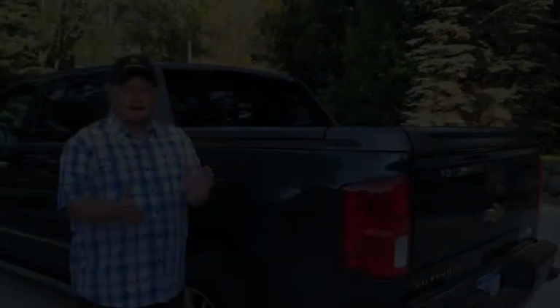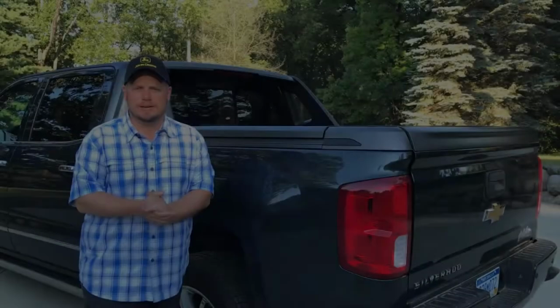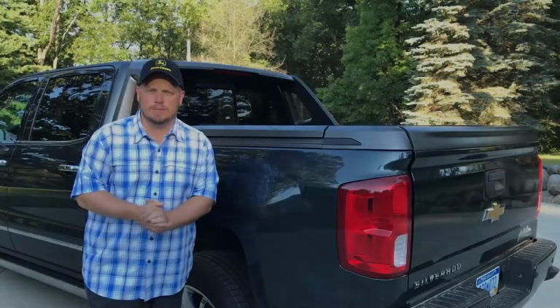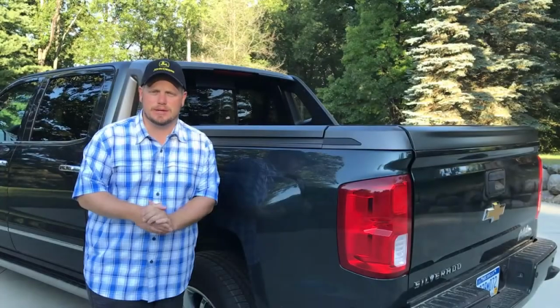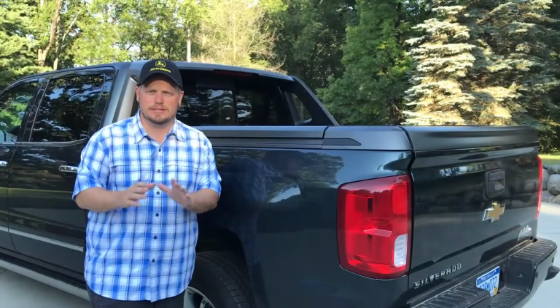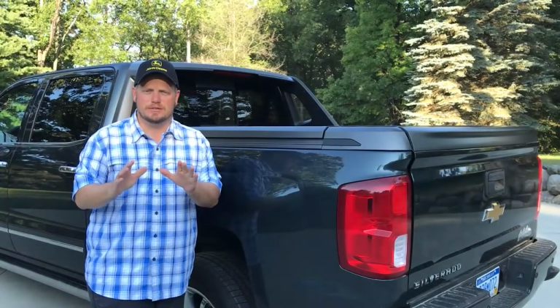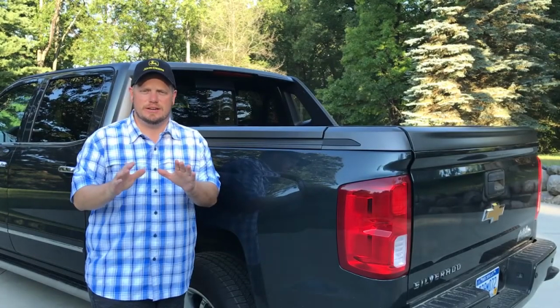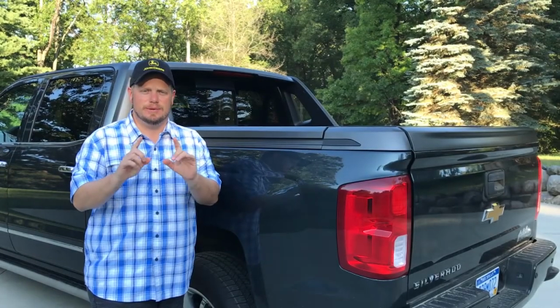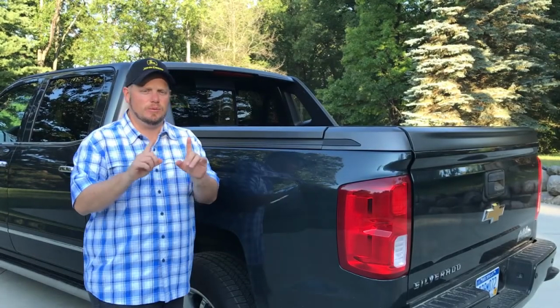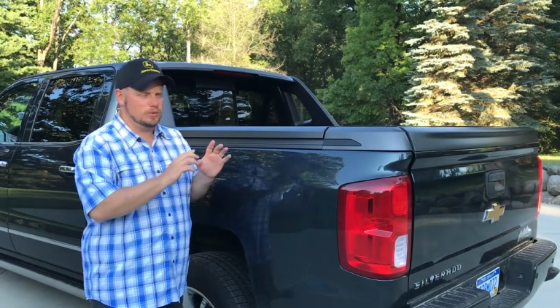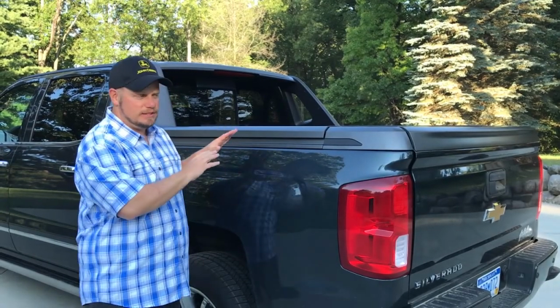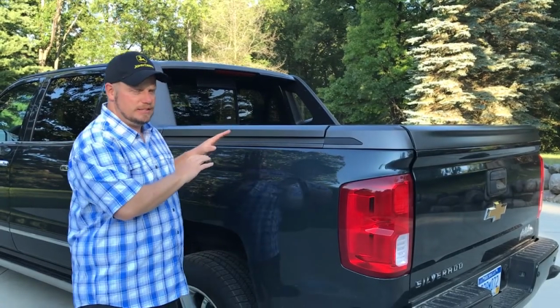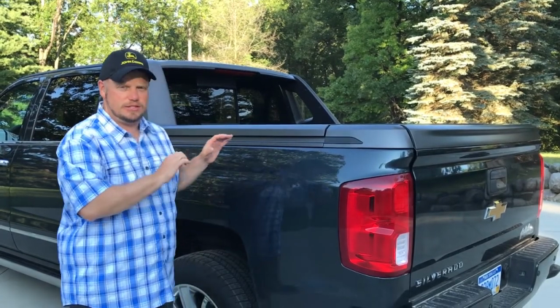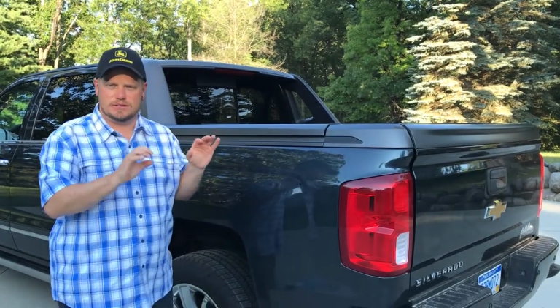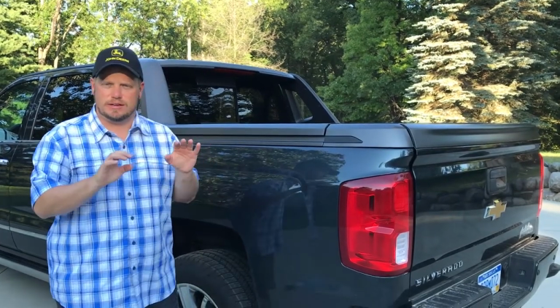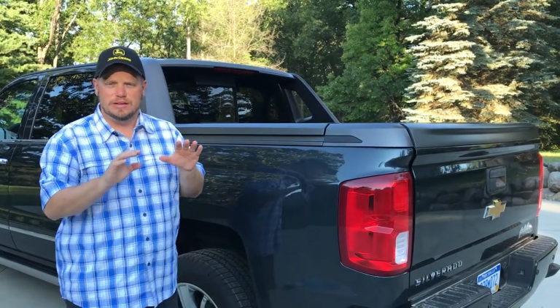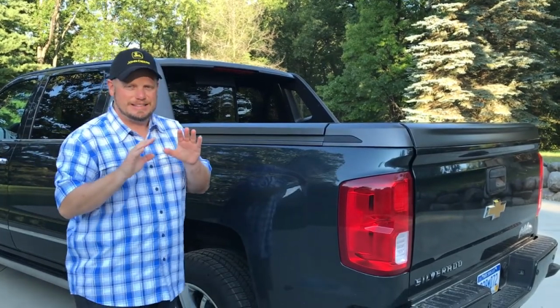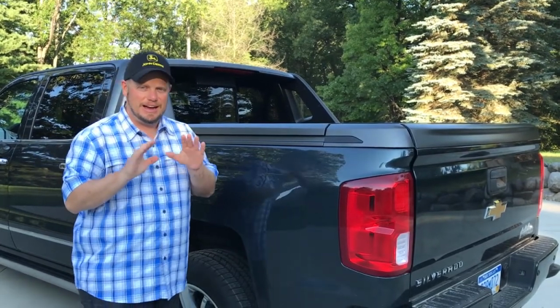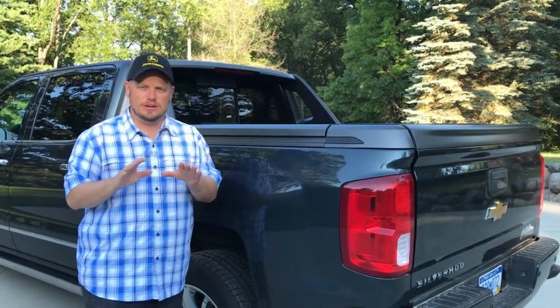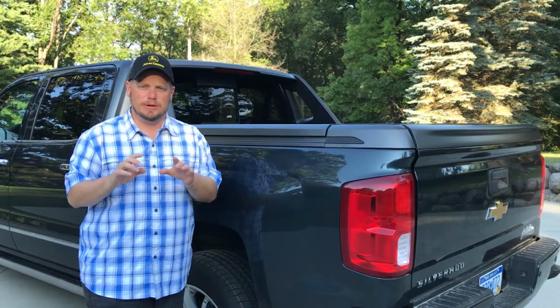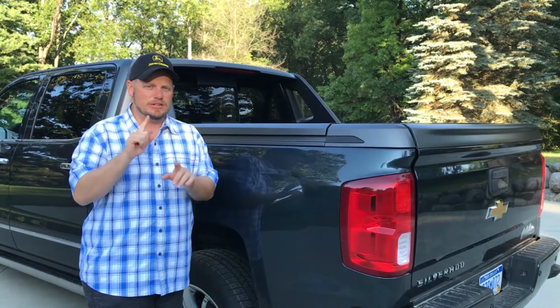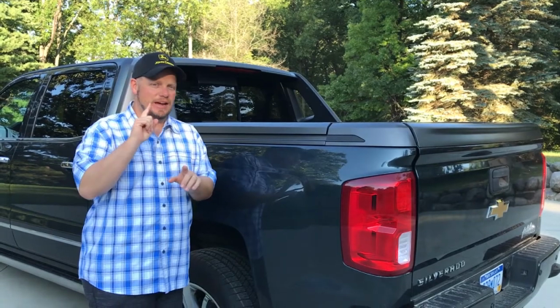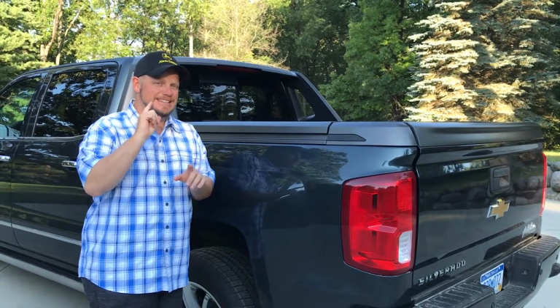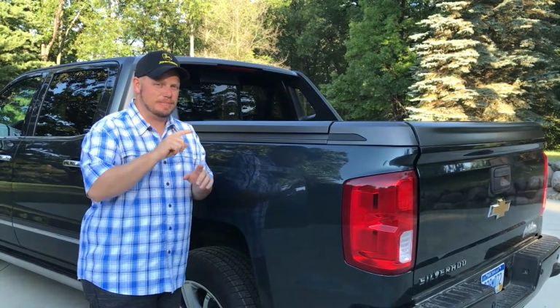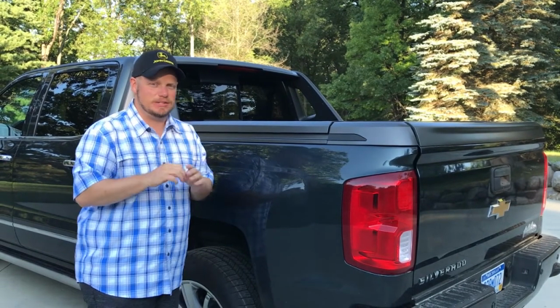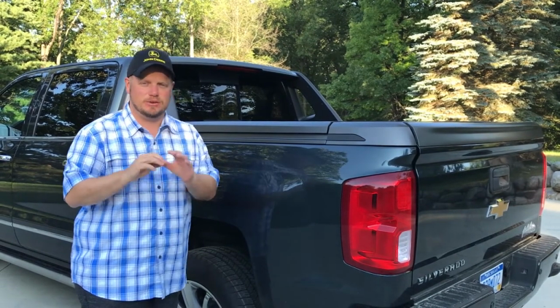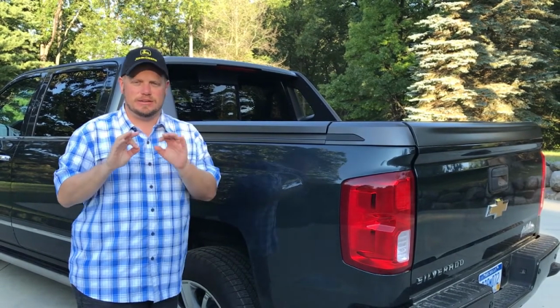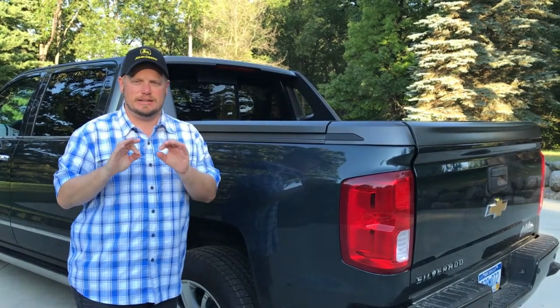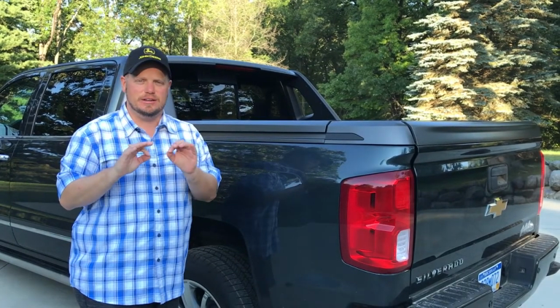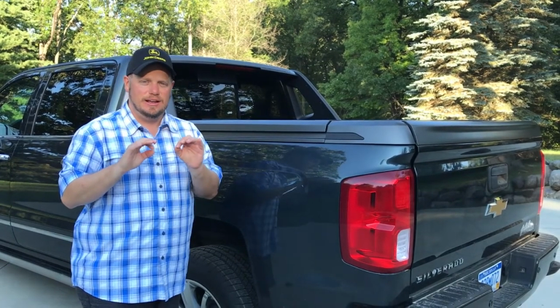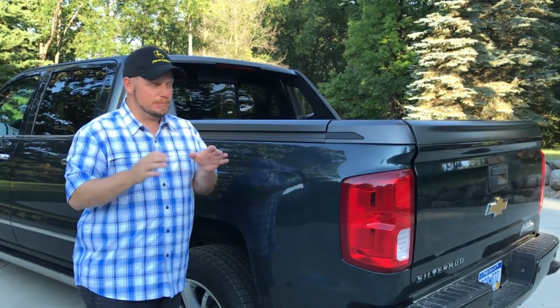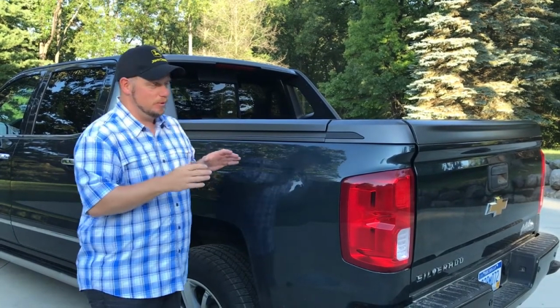Hi, it's Timestradall, Pickup Truck Plus SUV Talk. I'm here with the 2017 Chevy Silverado. It's a High Country, but we actually have the High Desert package. I want to show you a few things in the High Desert — I think it's pretty cool.